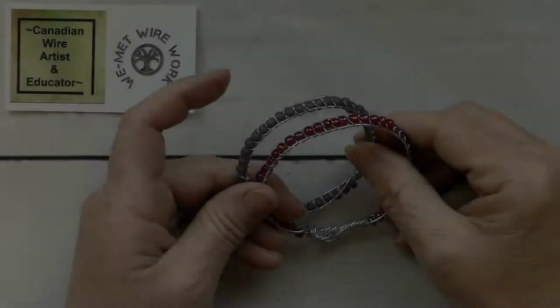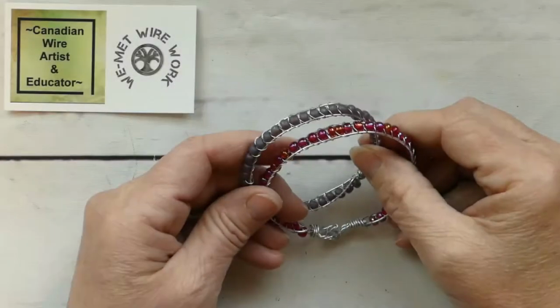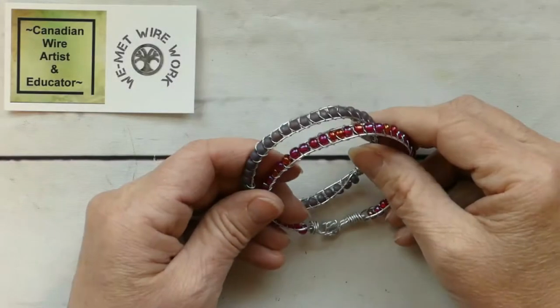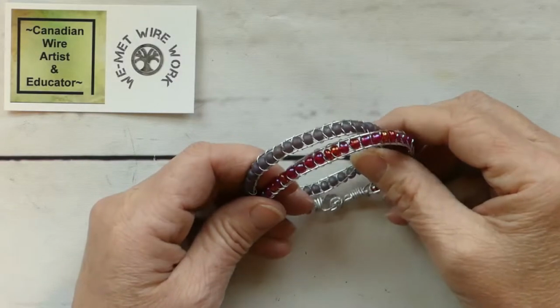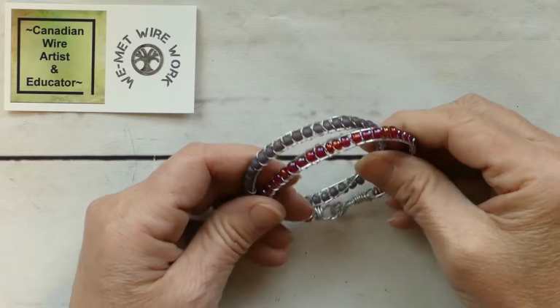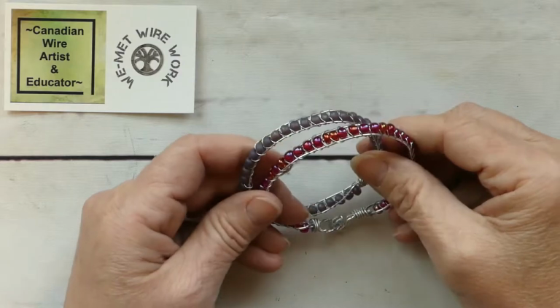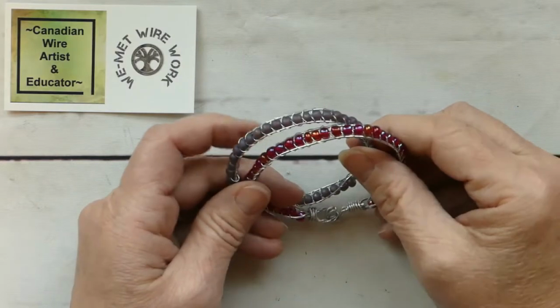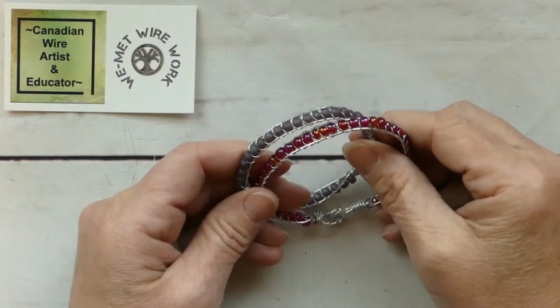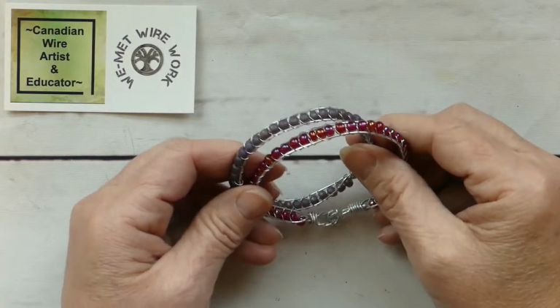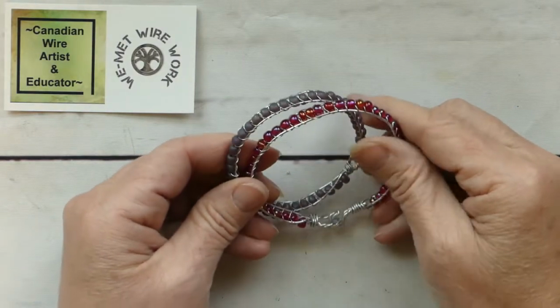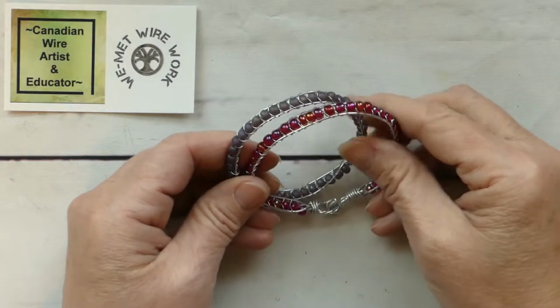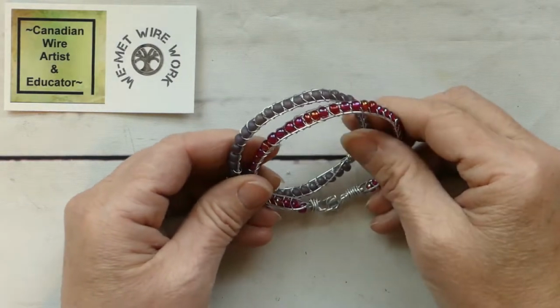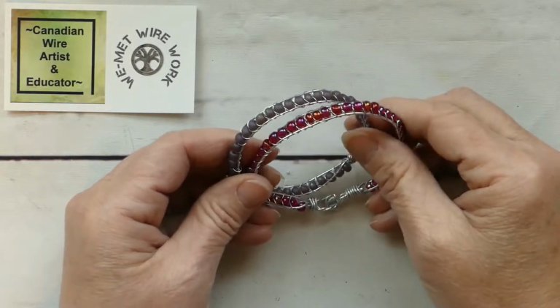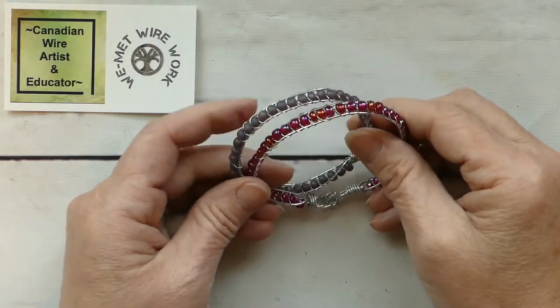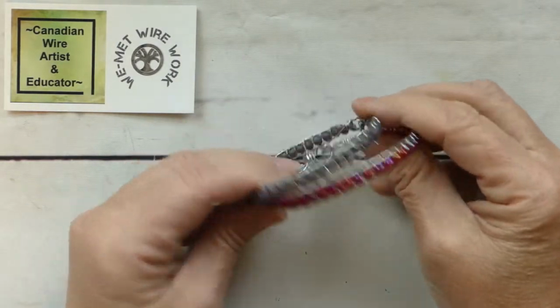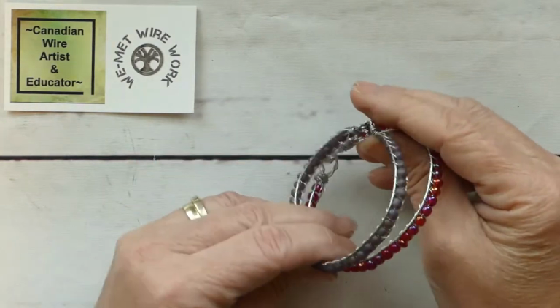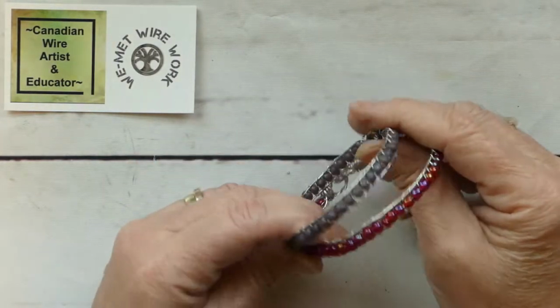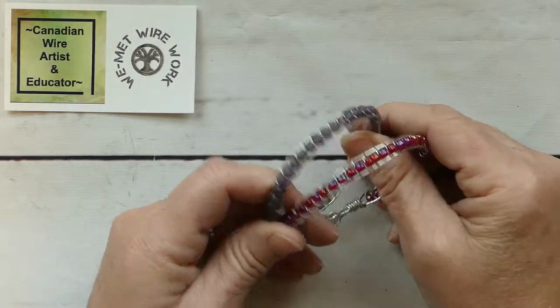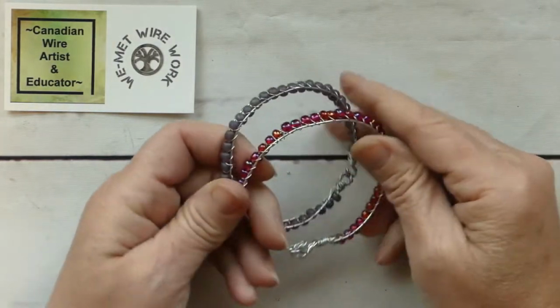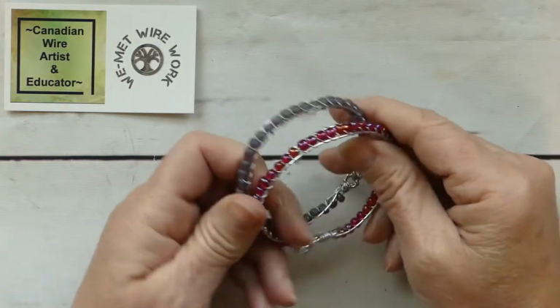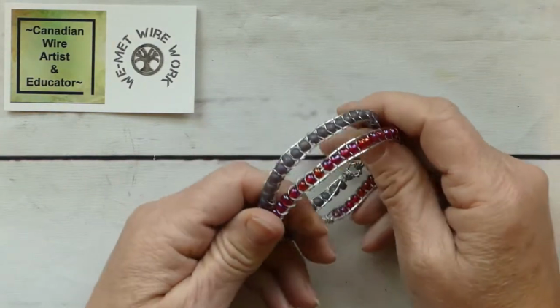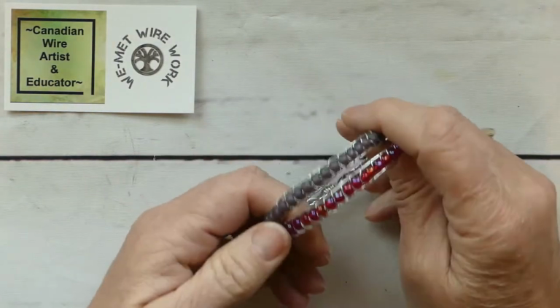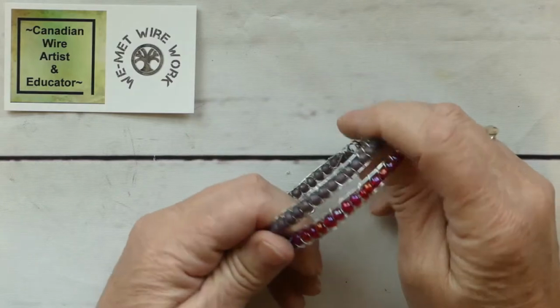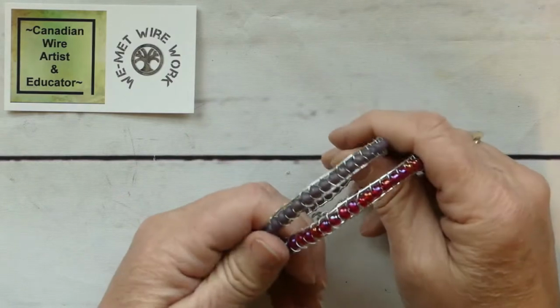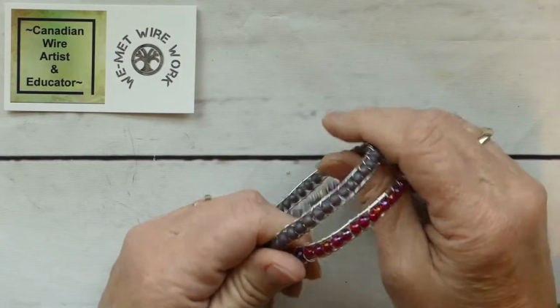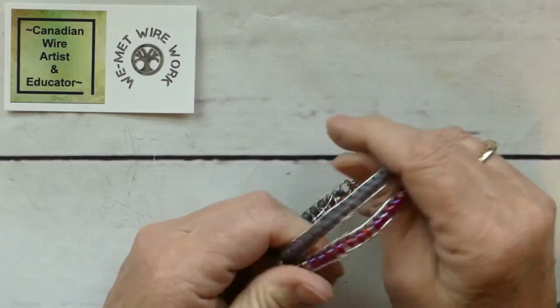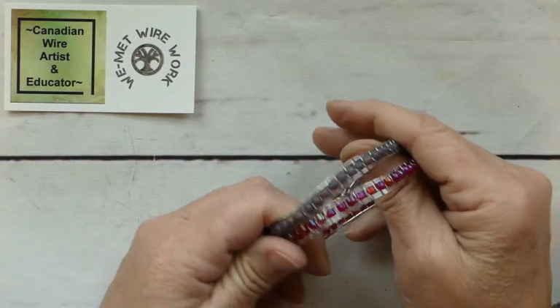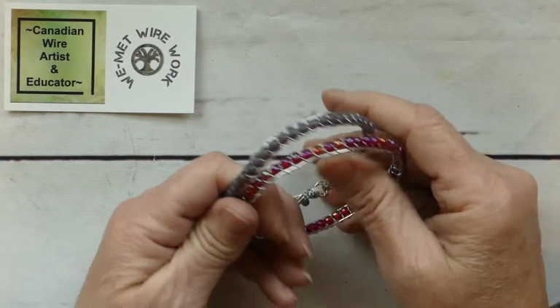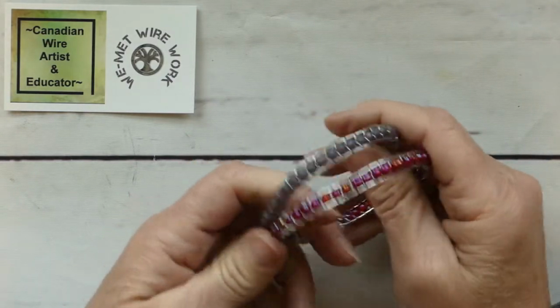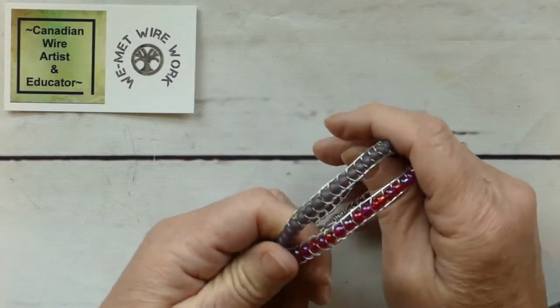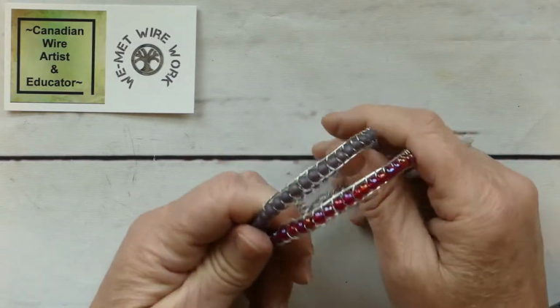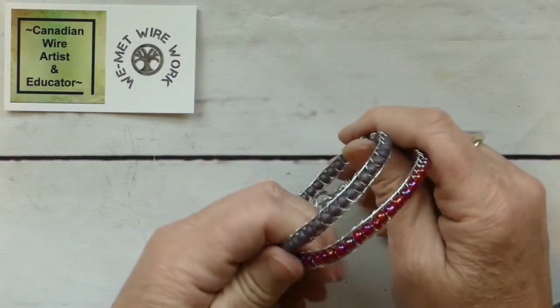Hey everyone, welcome to We Met Wirework. I'm Laura, and if you're looking for inspiration to make some fun, whimsical wire crafts, you've come to the right place.